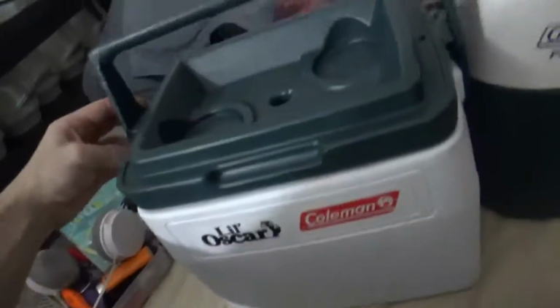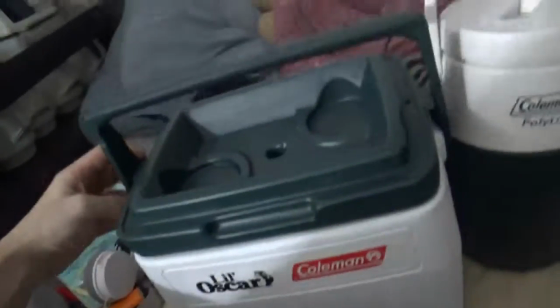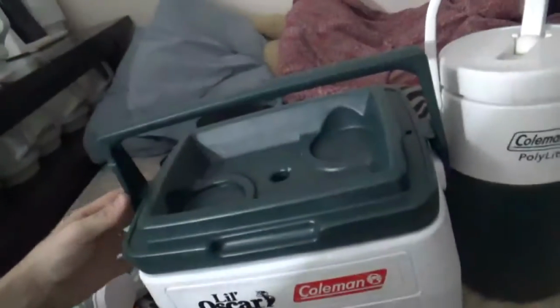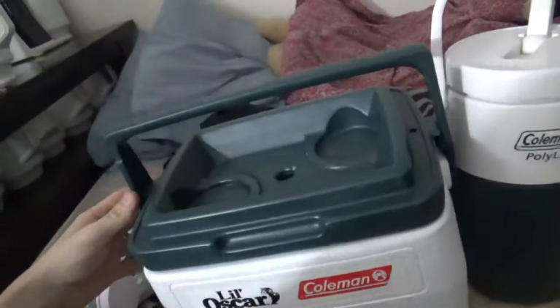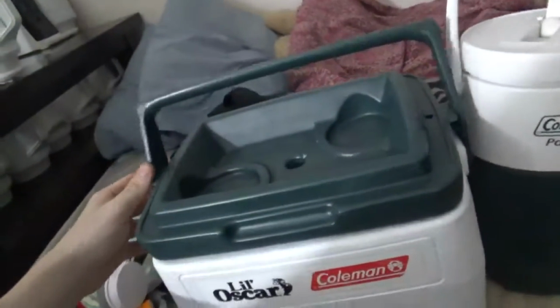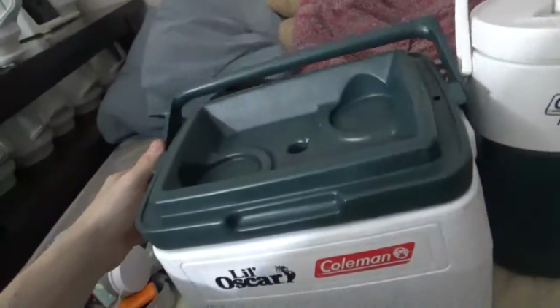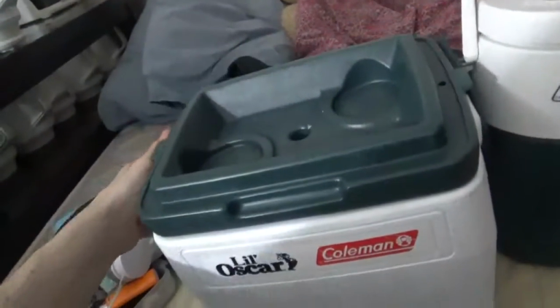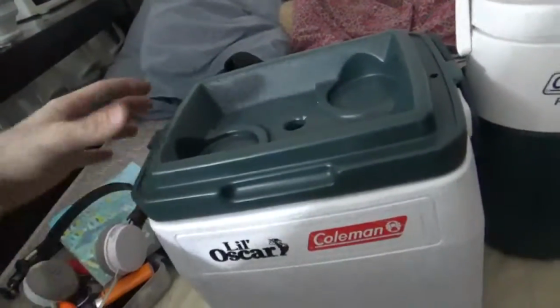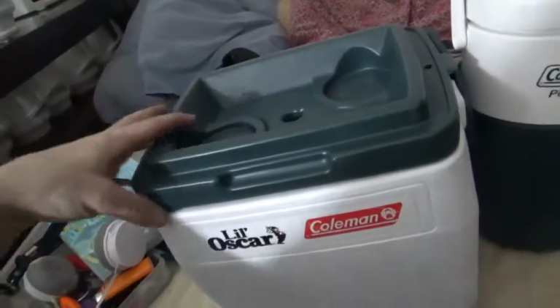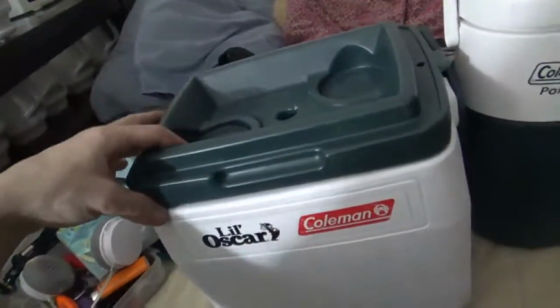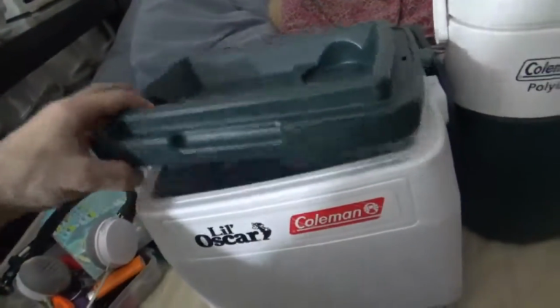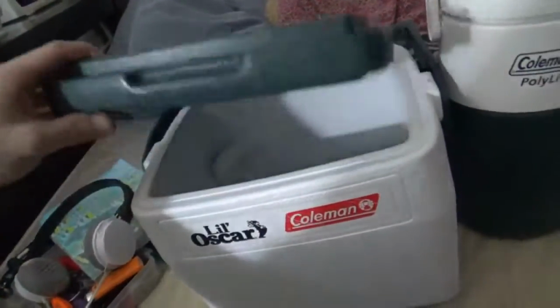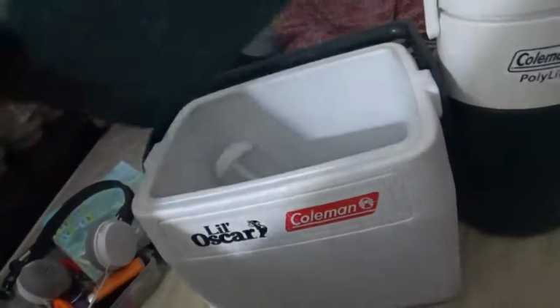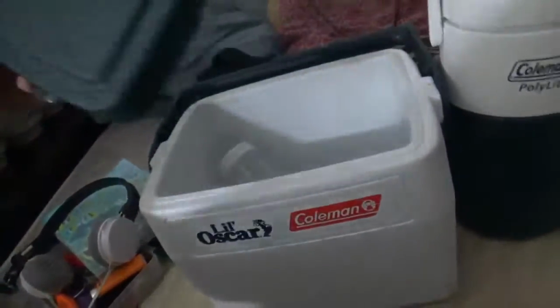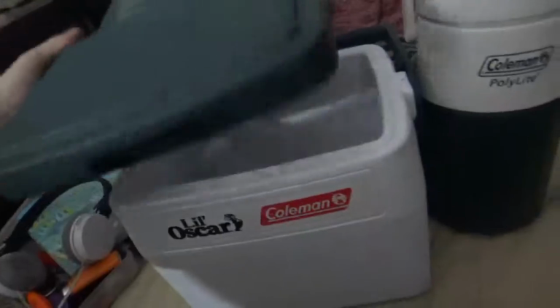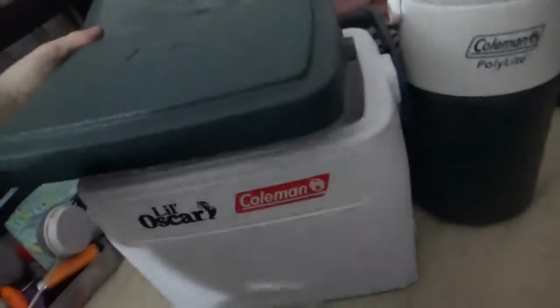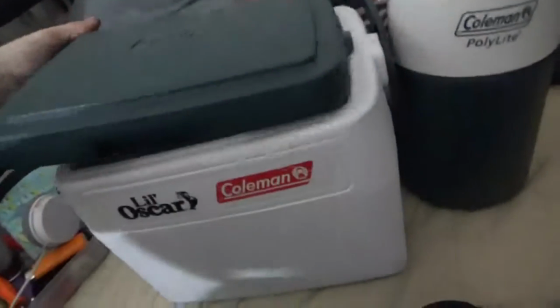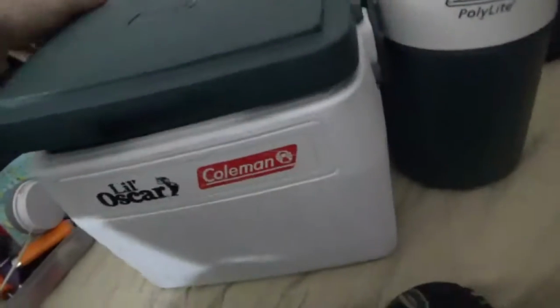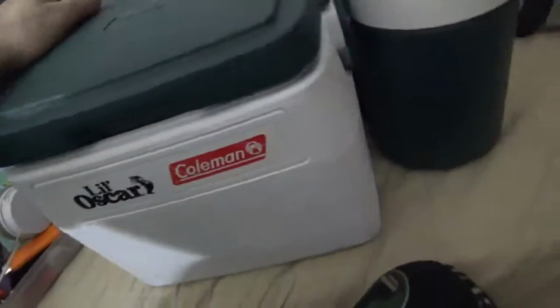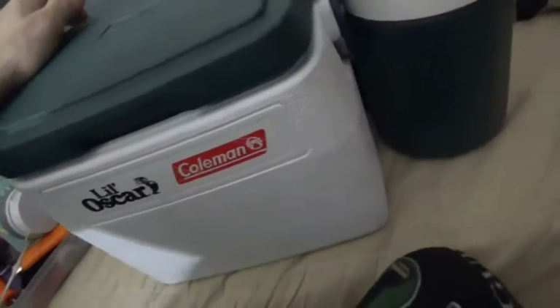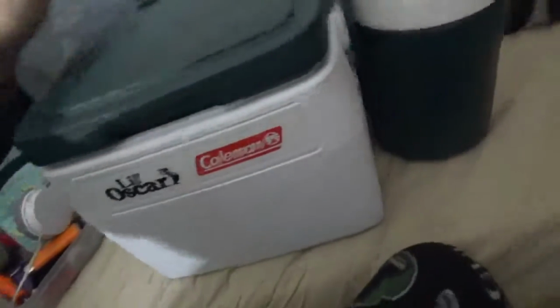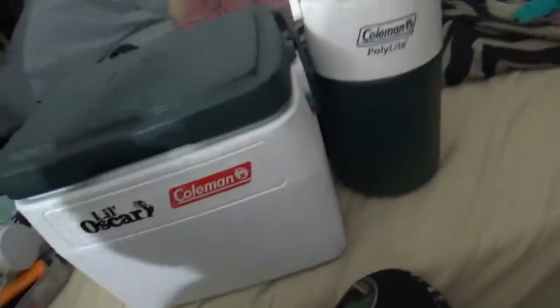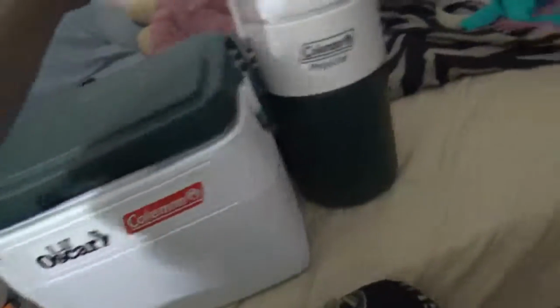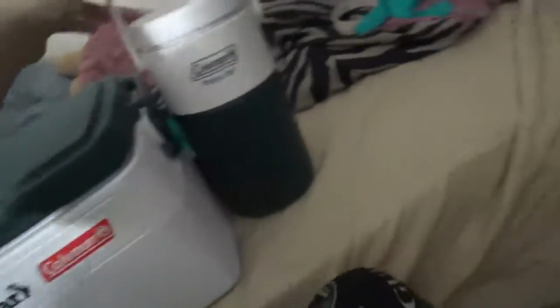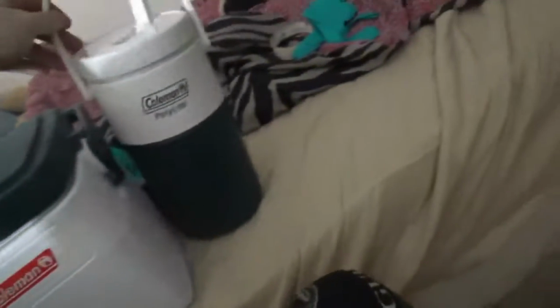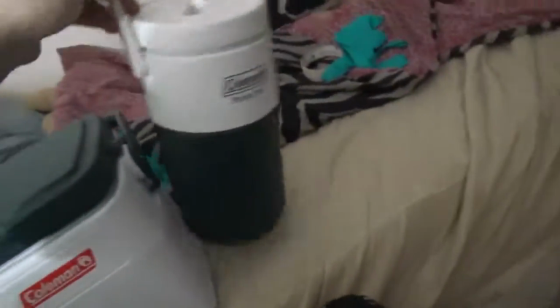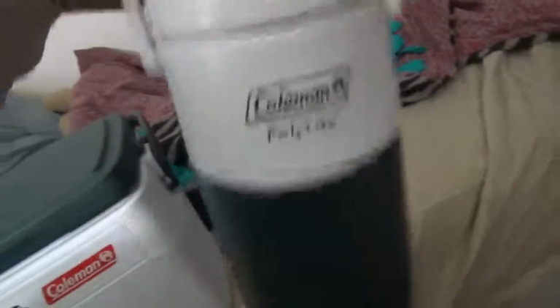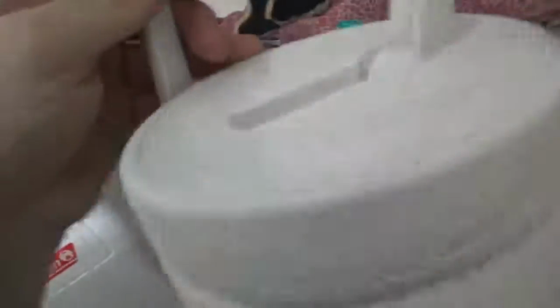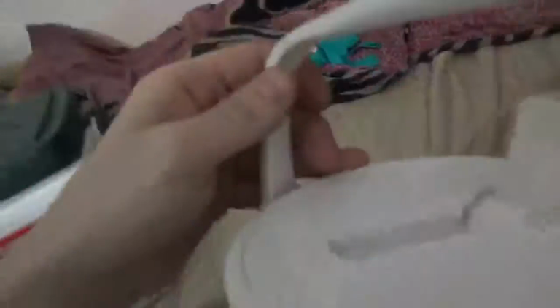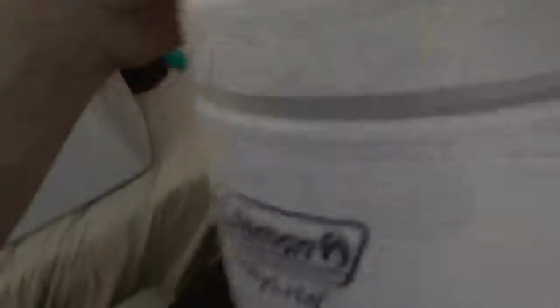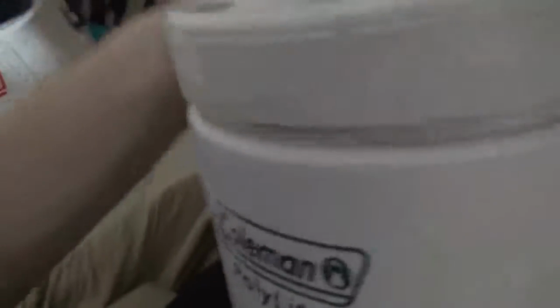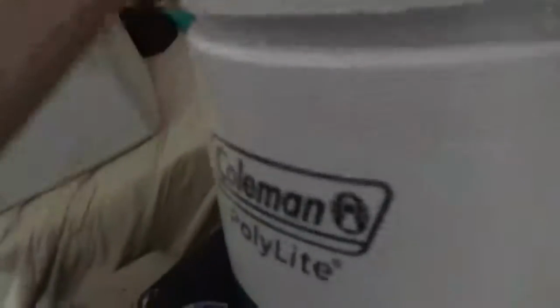I recommend this cooler. It works good for camping and fishing. You got a nice jug here too. It works good for anything.